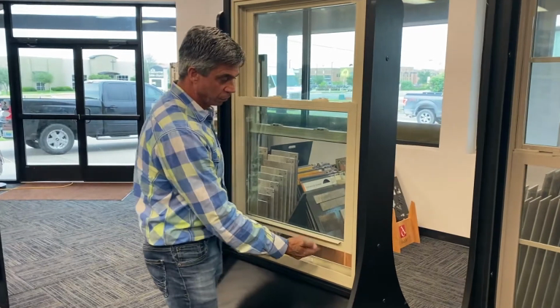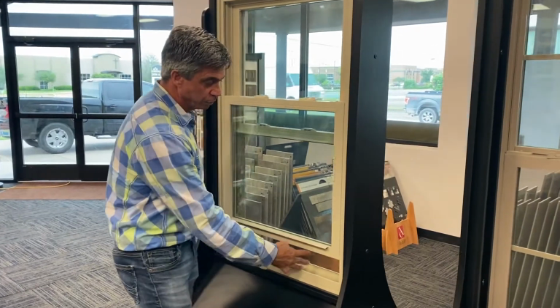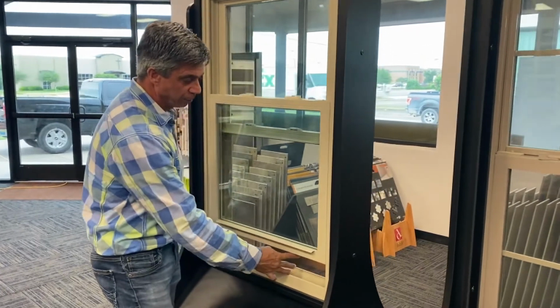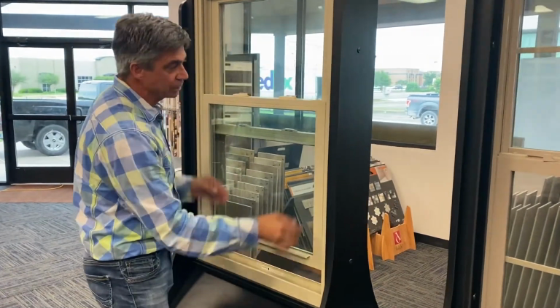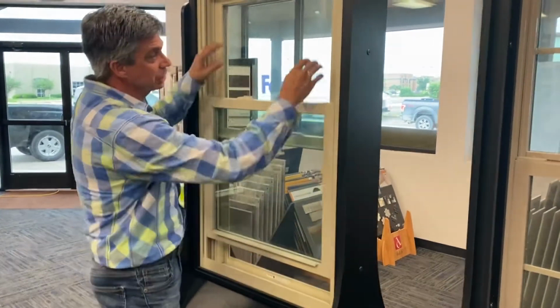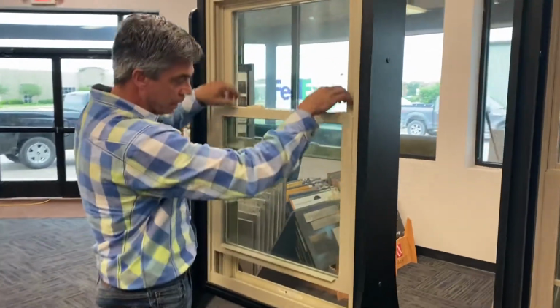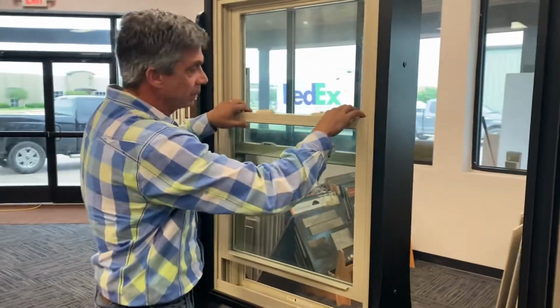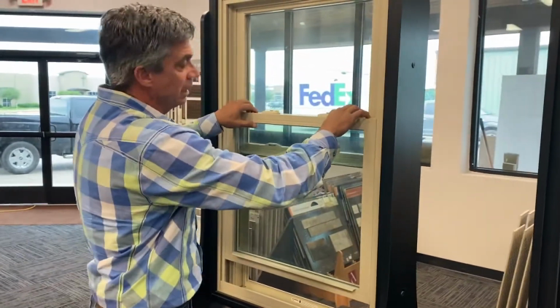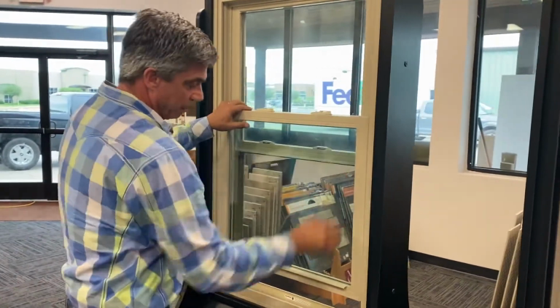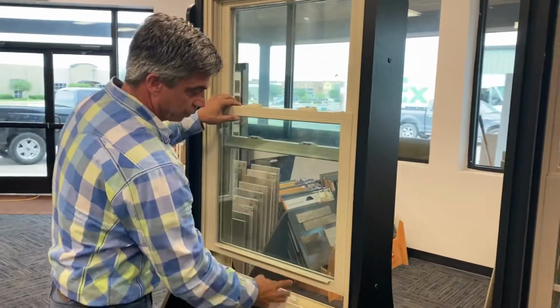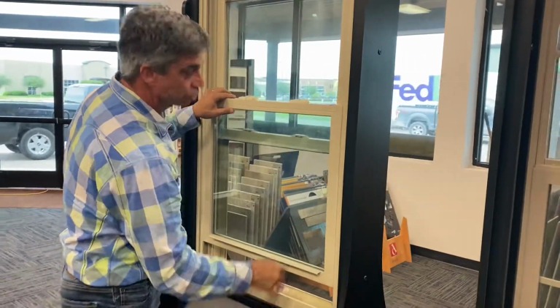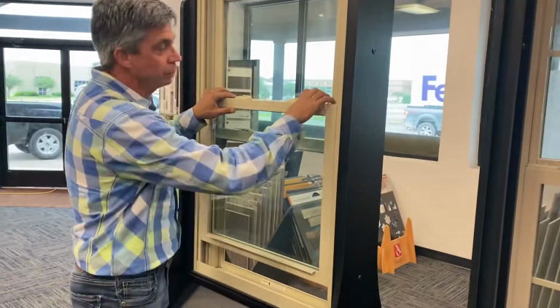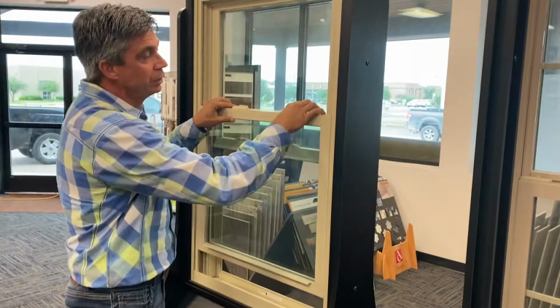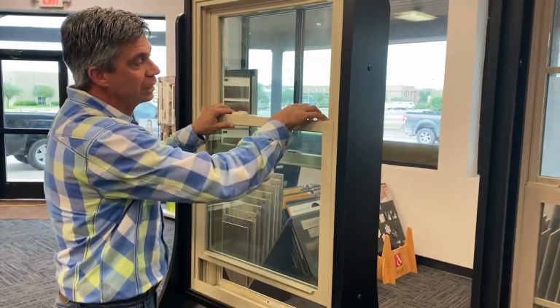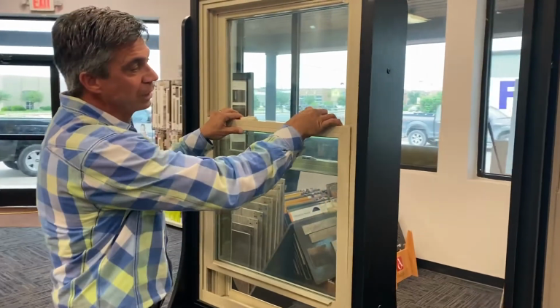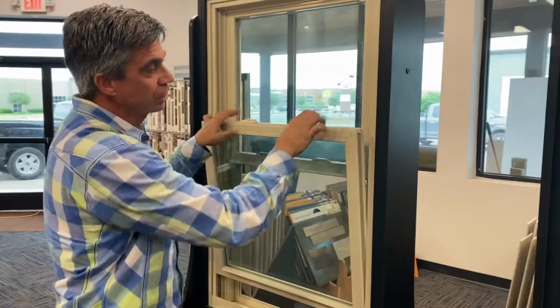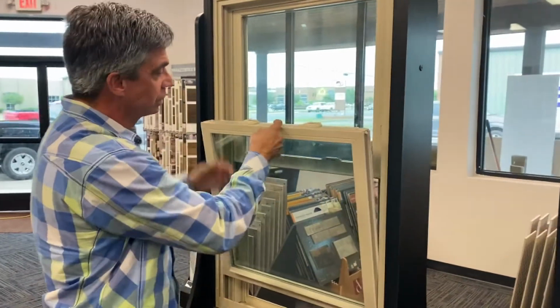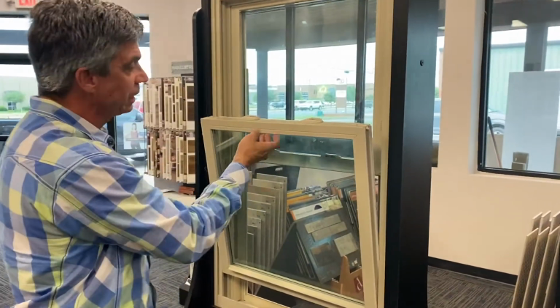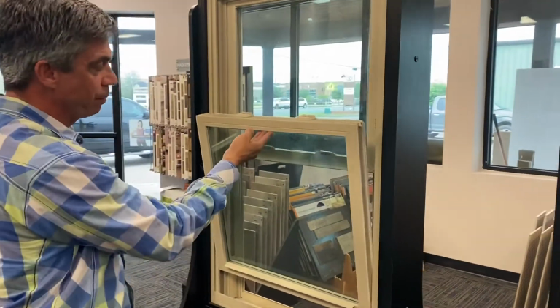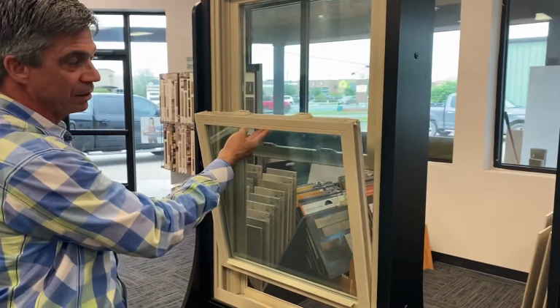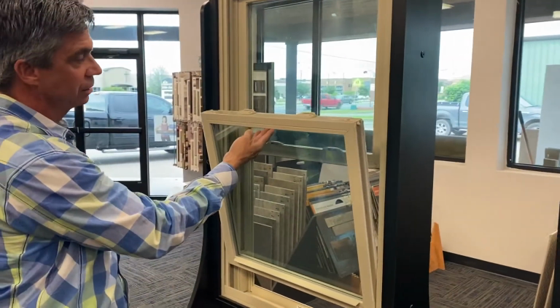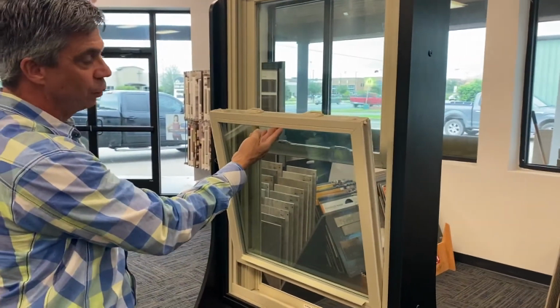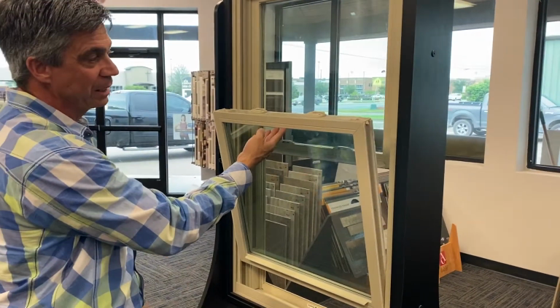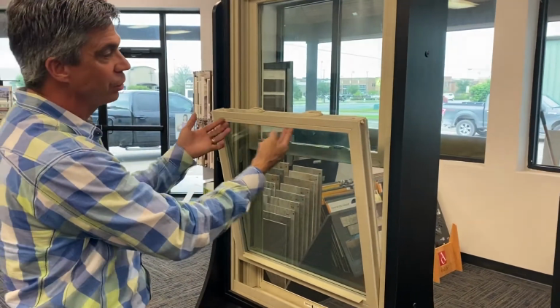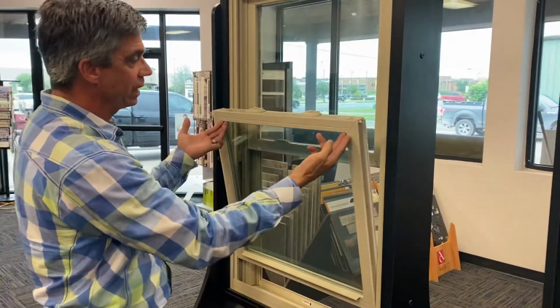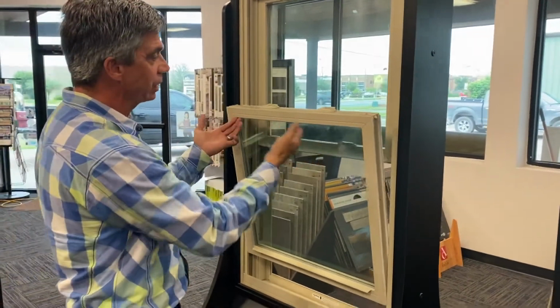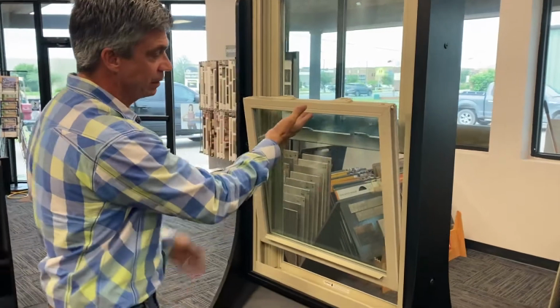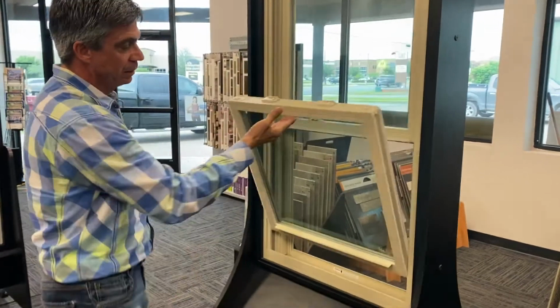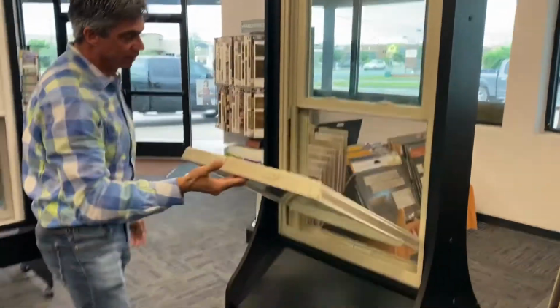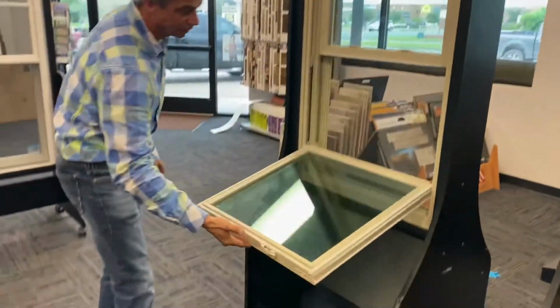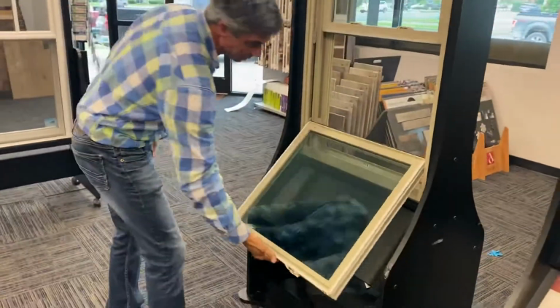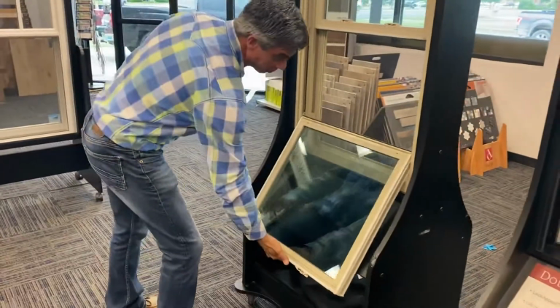First thing we do is lift the bottom sash up about three inches or so, release the release triggers, tilt in, keep a balance — one hand in the middle or a hand on each side — balance it, lay it right down flat.